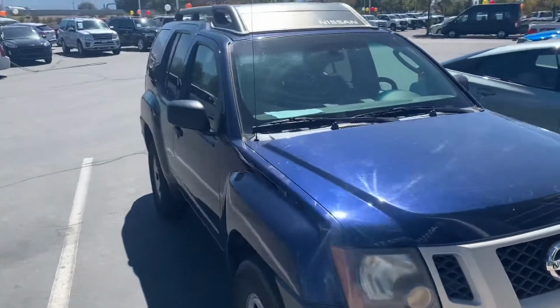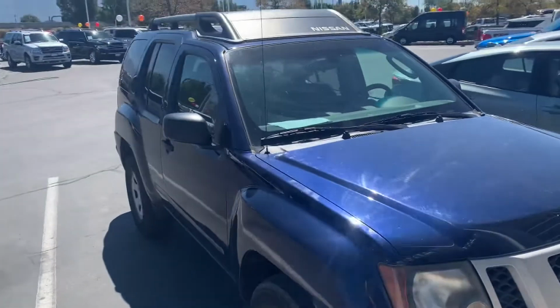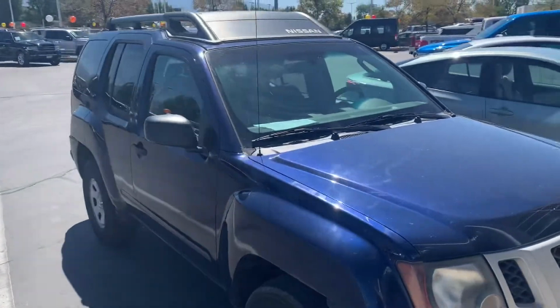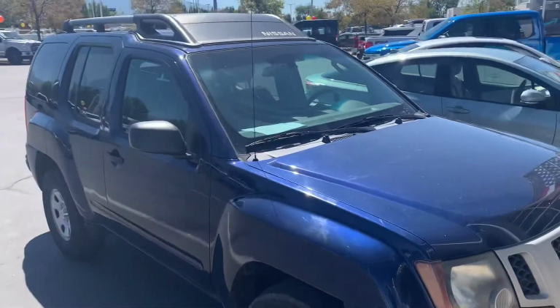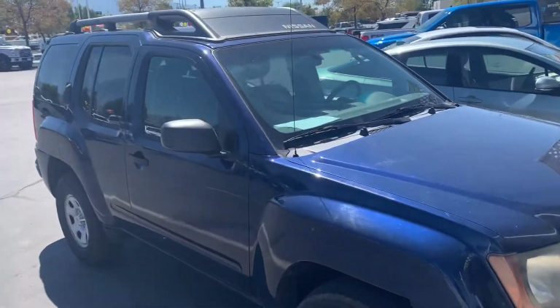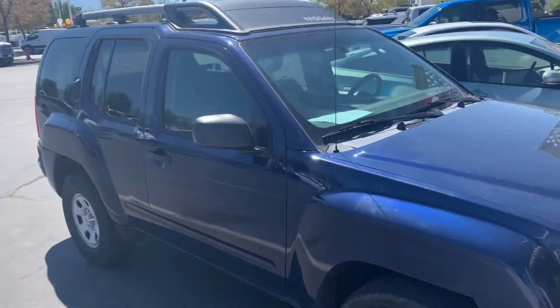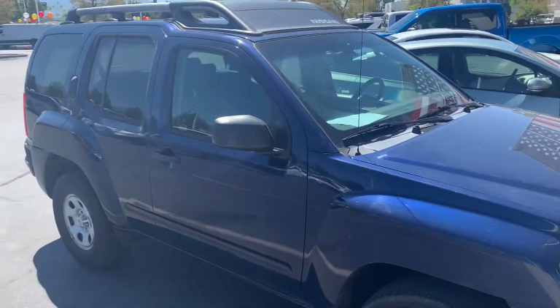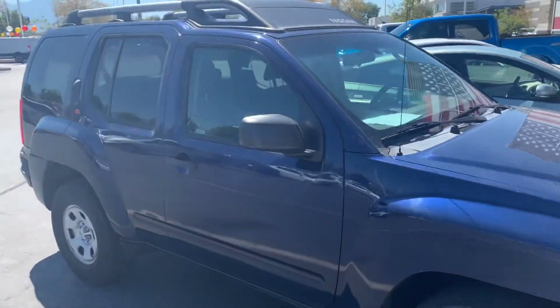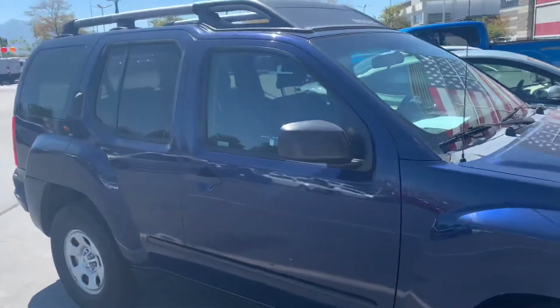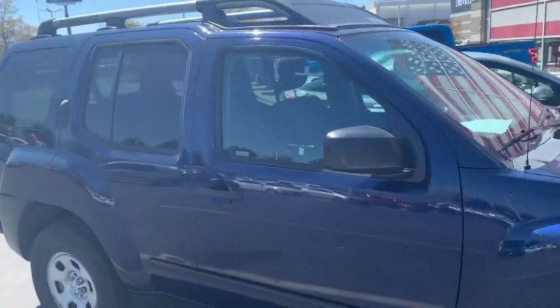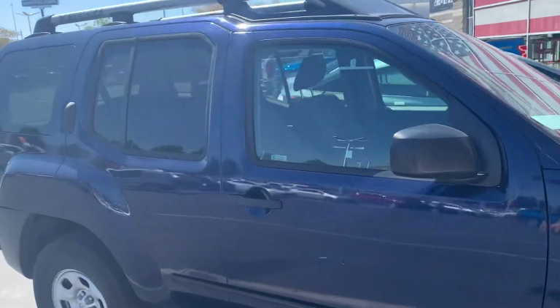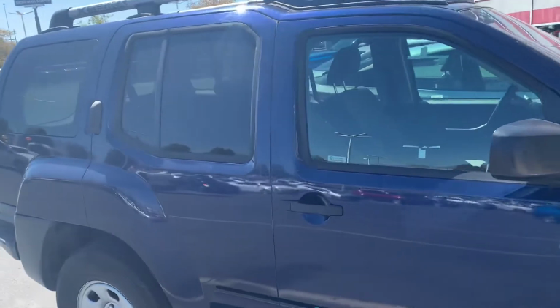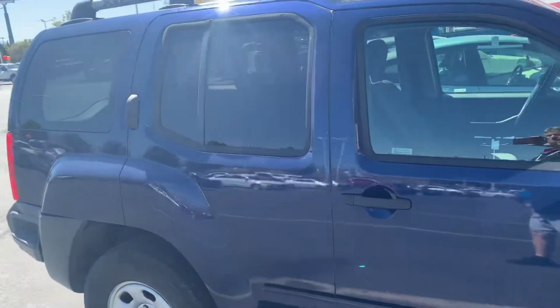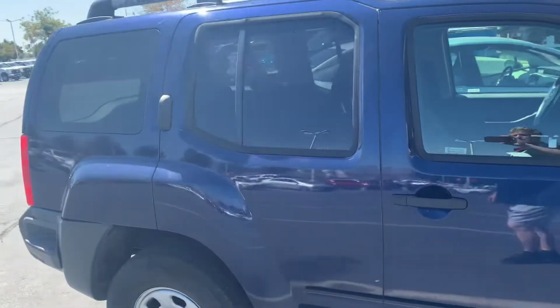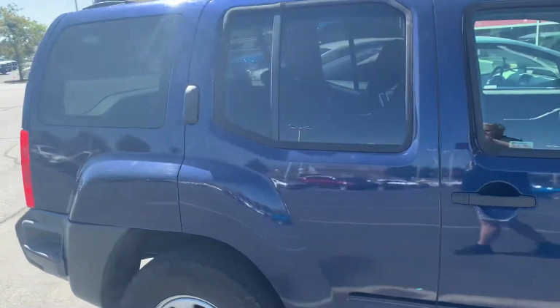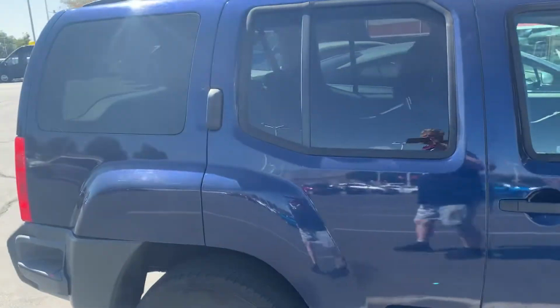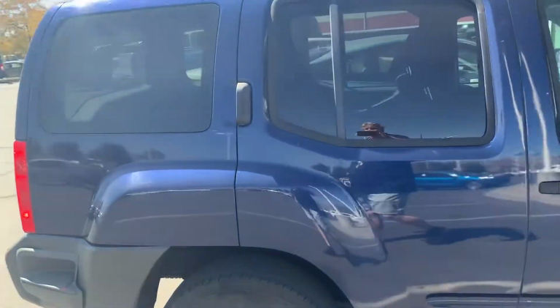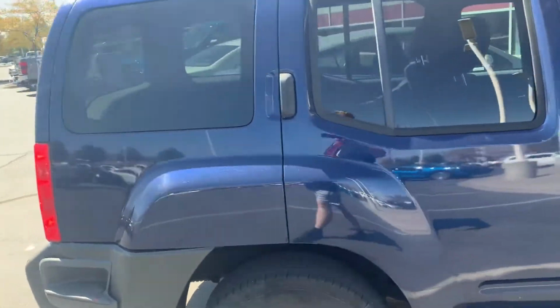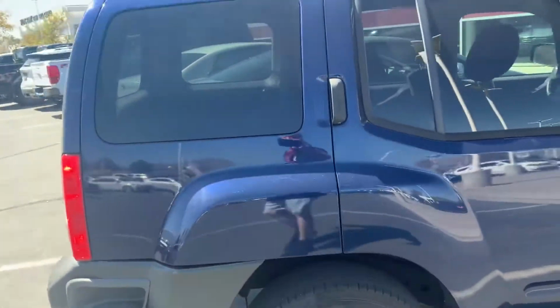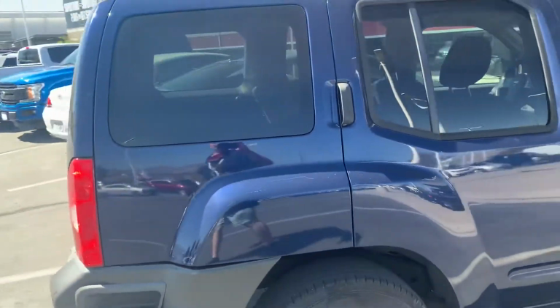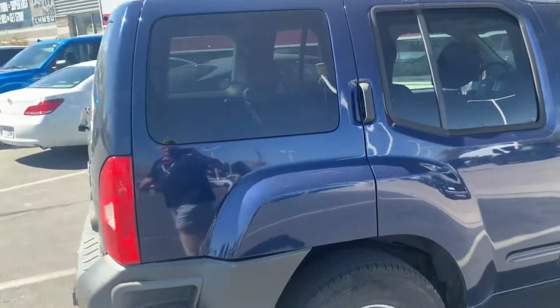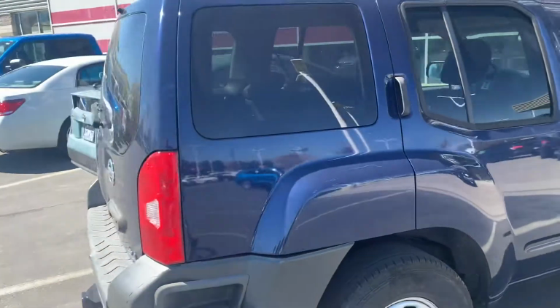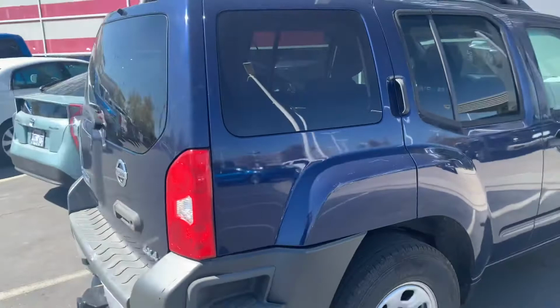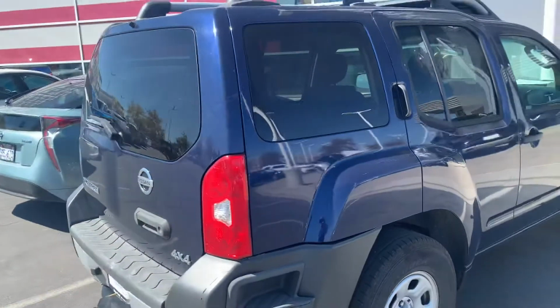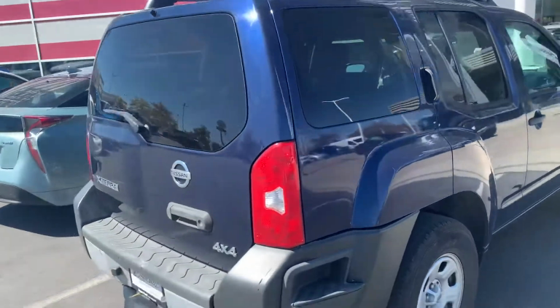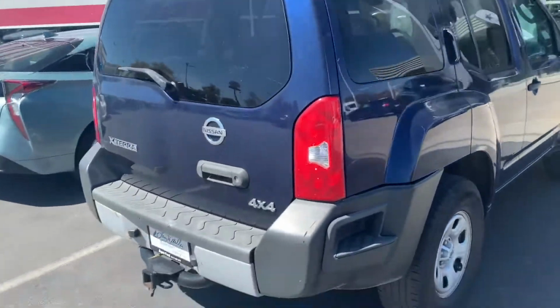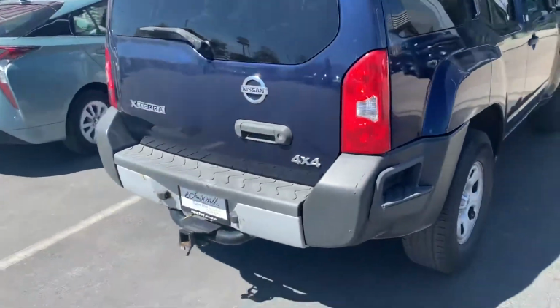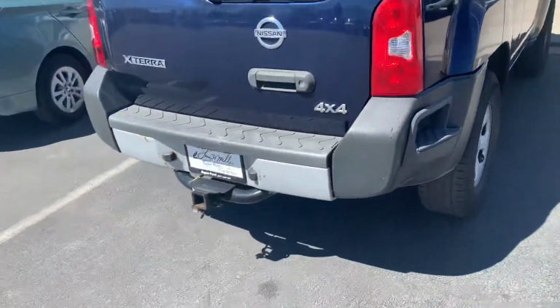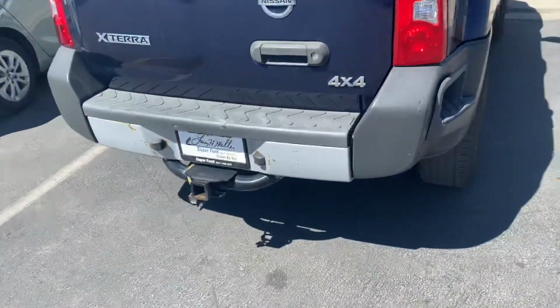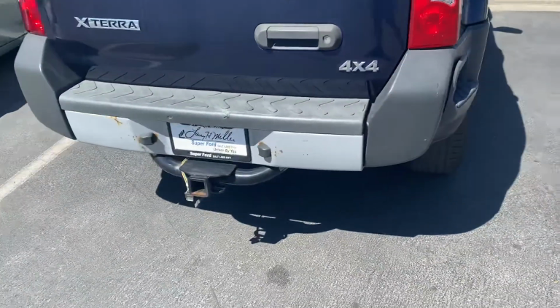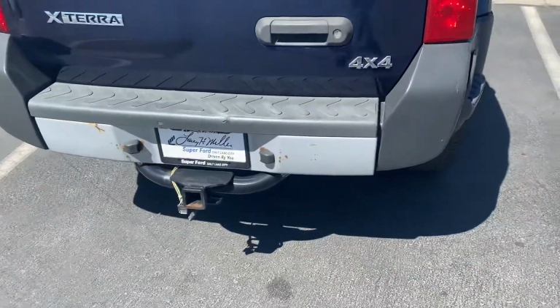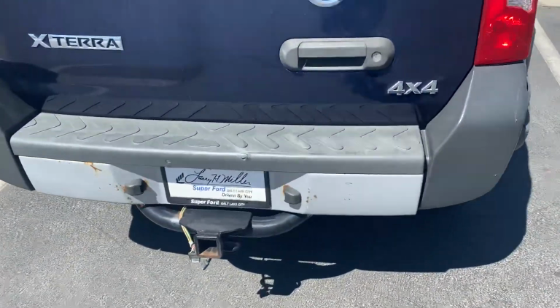However, it has not been professionally detailed. So as you see on these constructed buildings, please excuse our mess. So Nissan Xterra, 4x4.